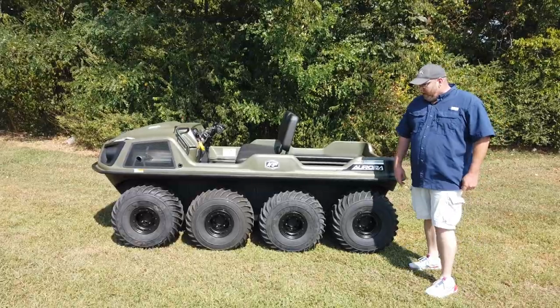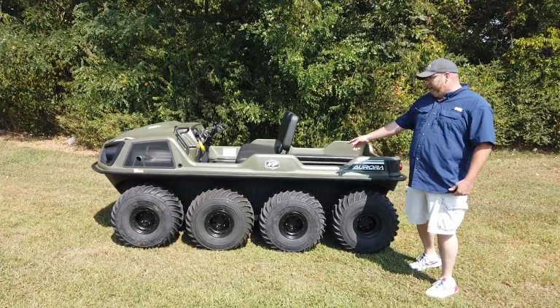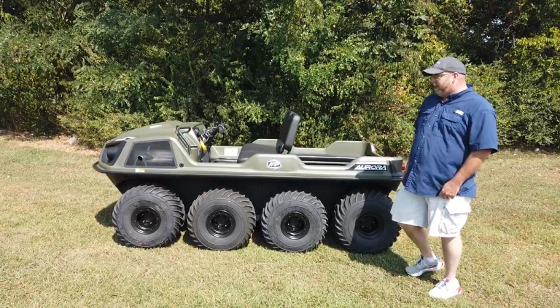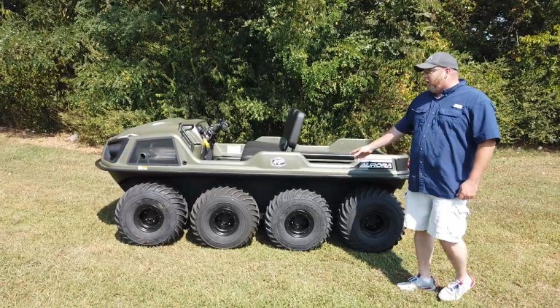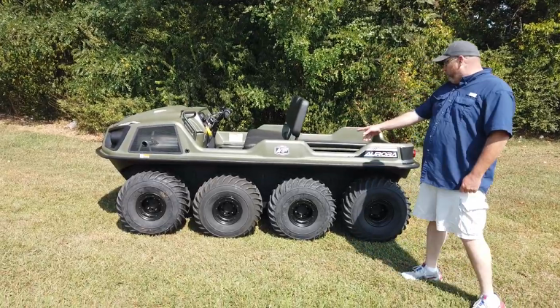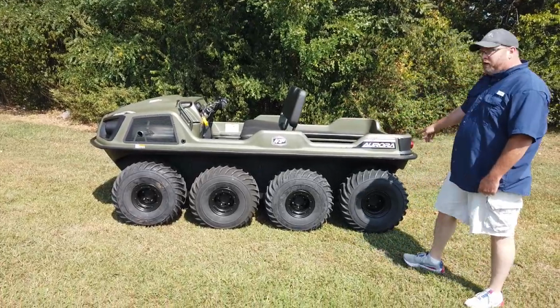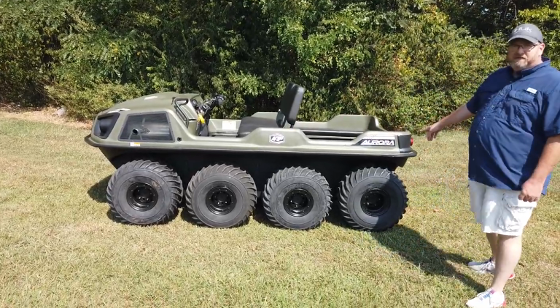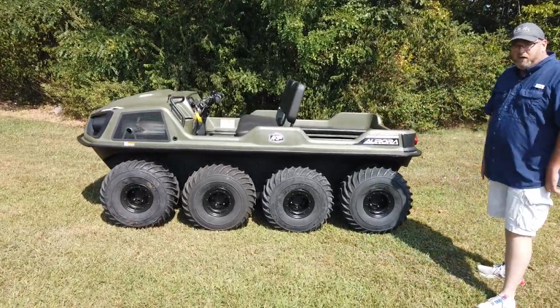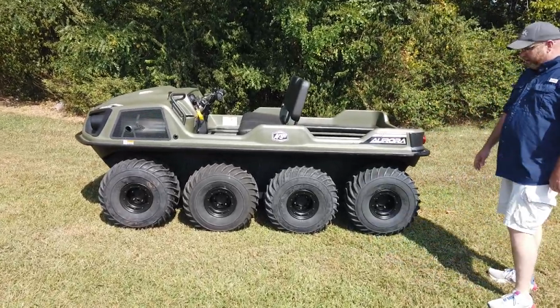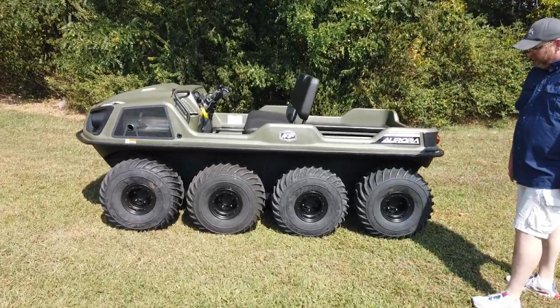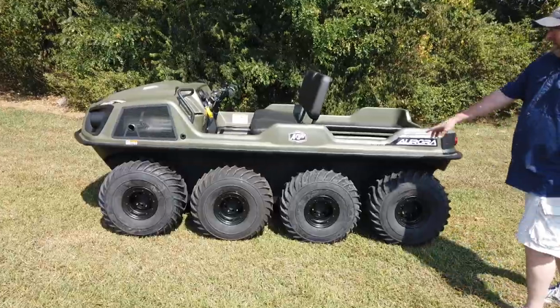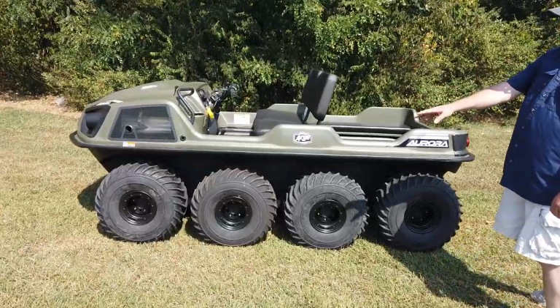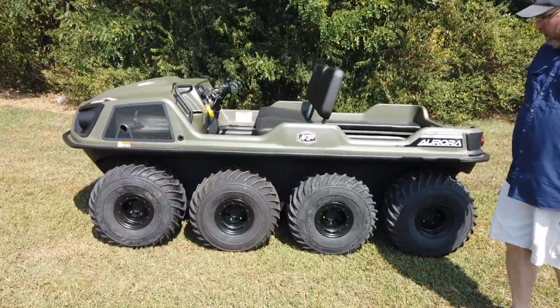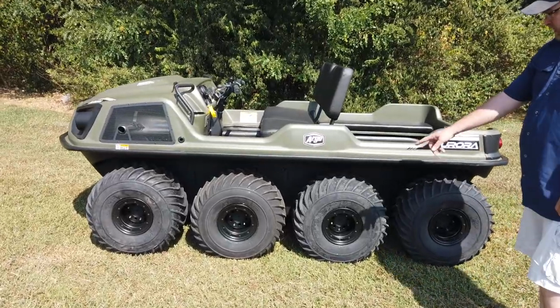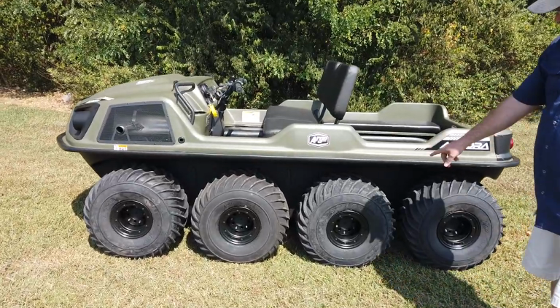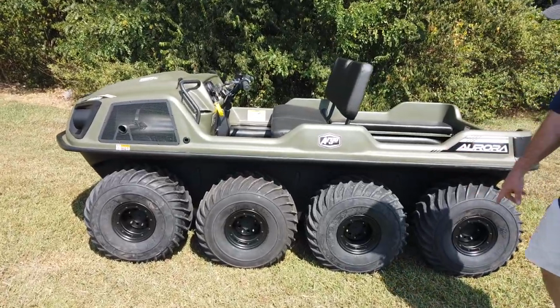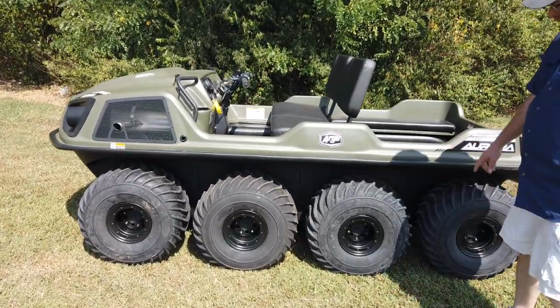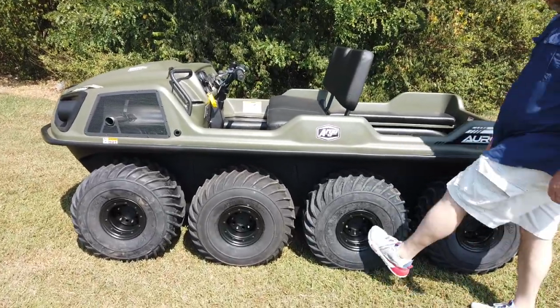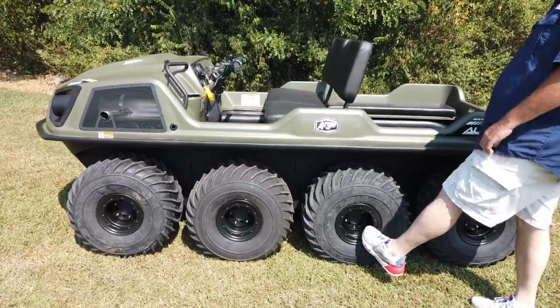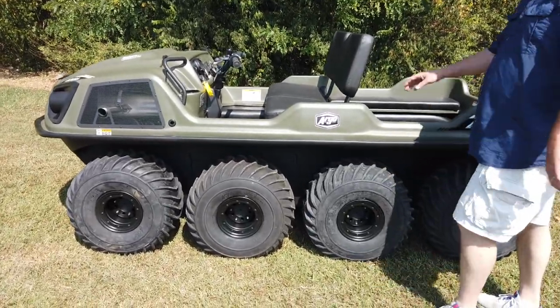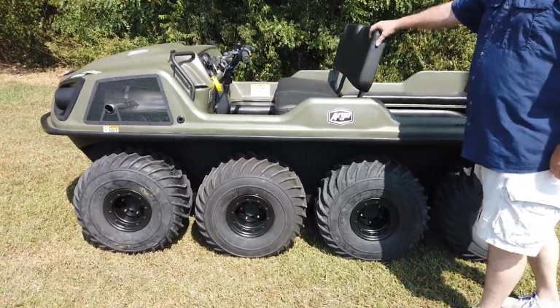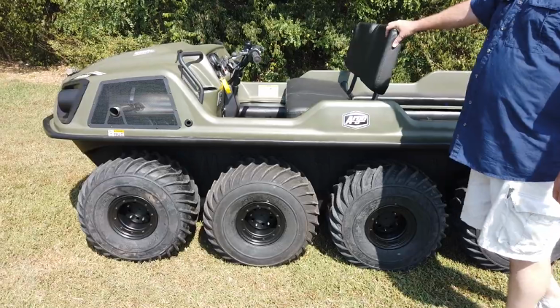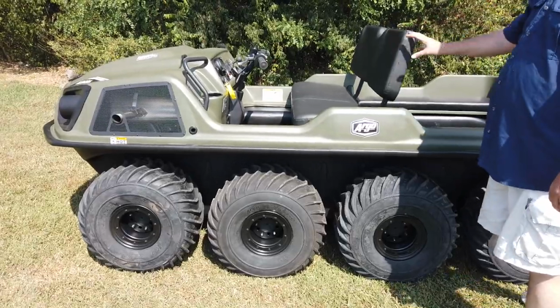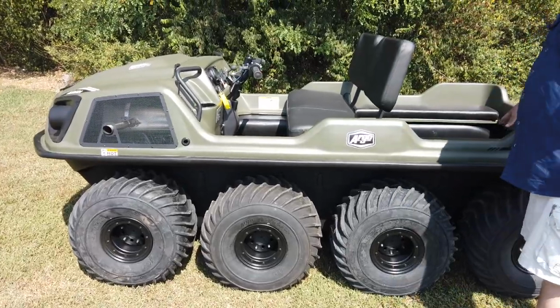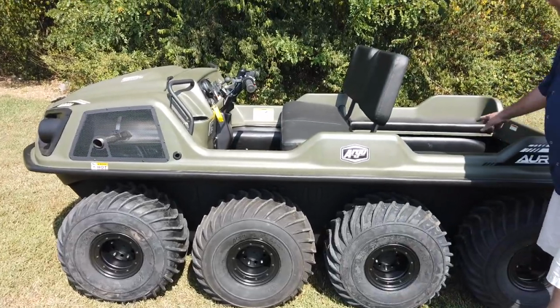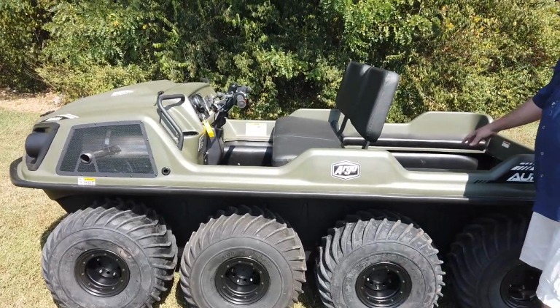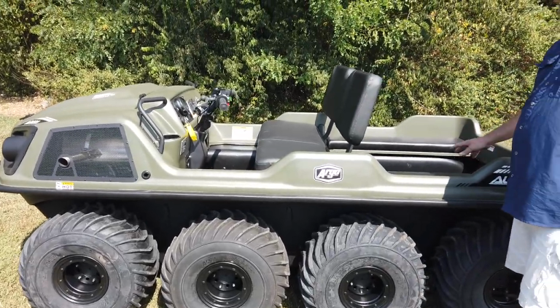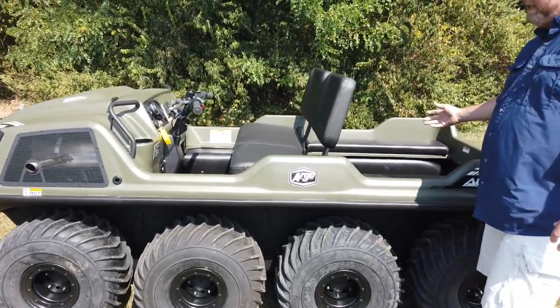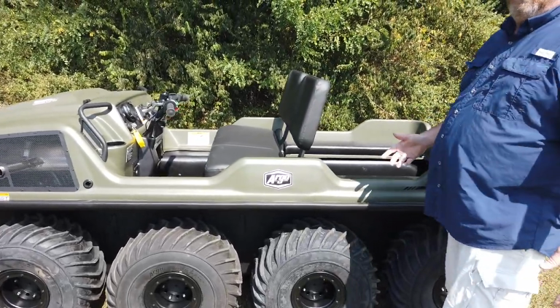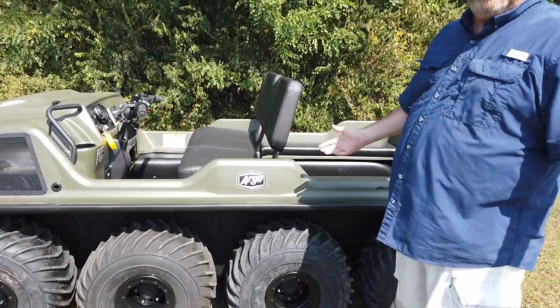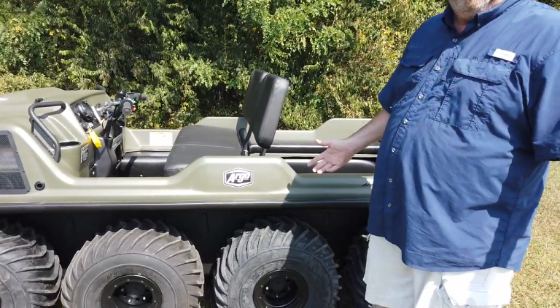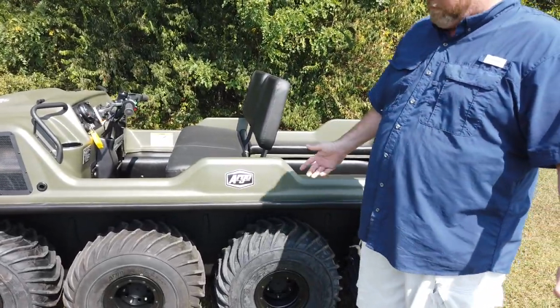We're here today to talk about the Argo Aurora. It's a new model that came out this year. It's an eight-wheel option, and it has bead locks on the wheels. You get a nice bench seat and two bench seats in the back, so it's going to hold roughly six people comfortably.